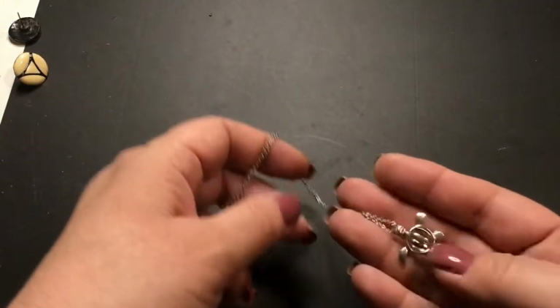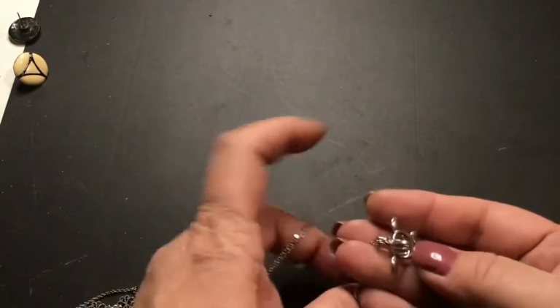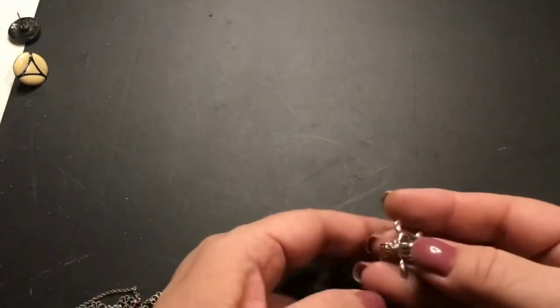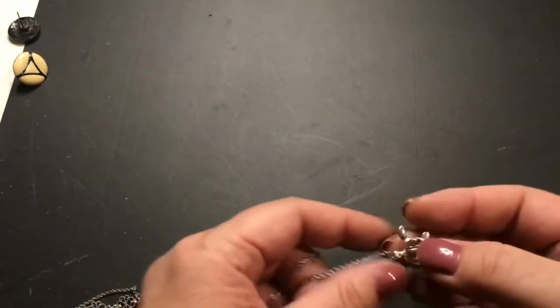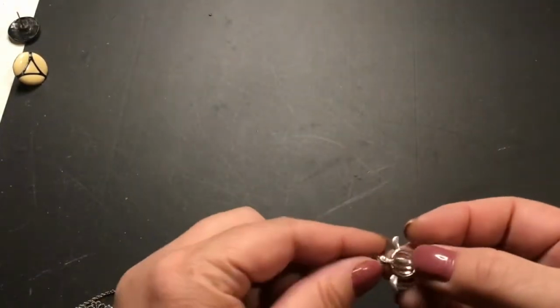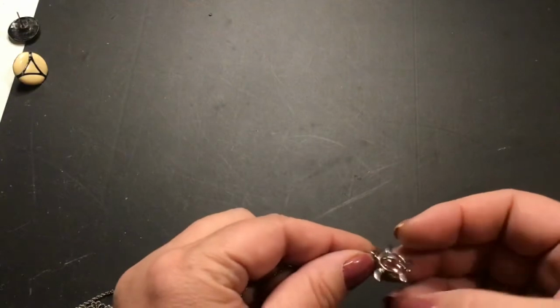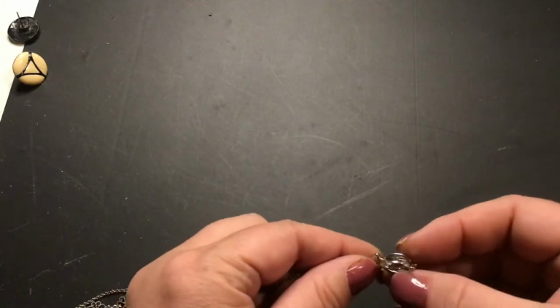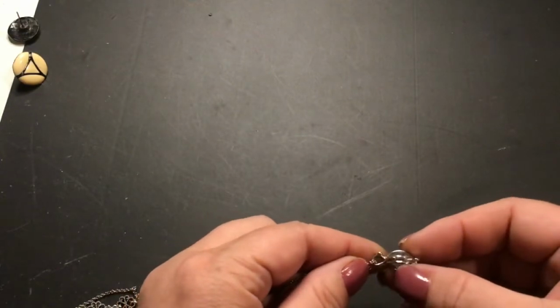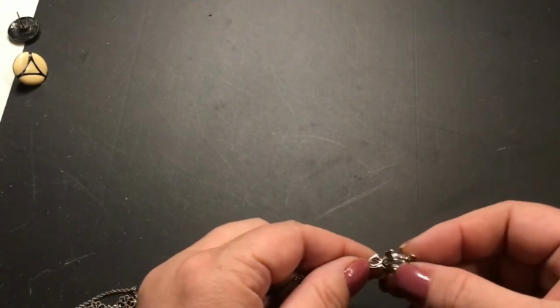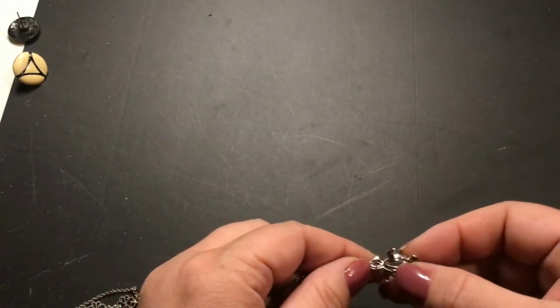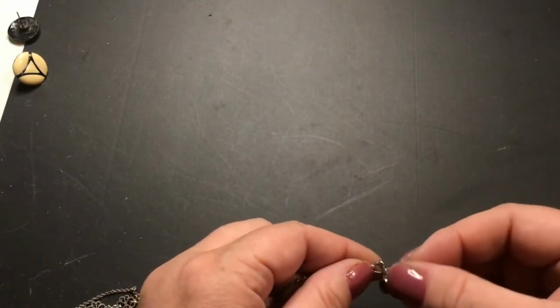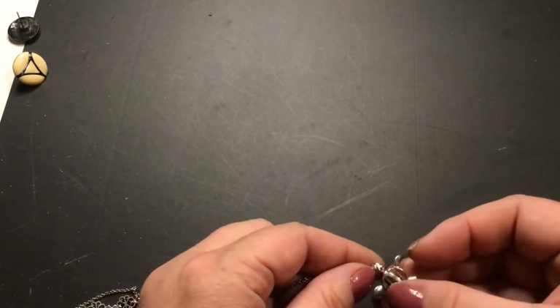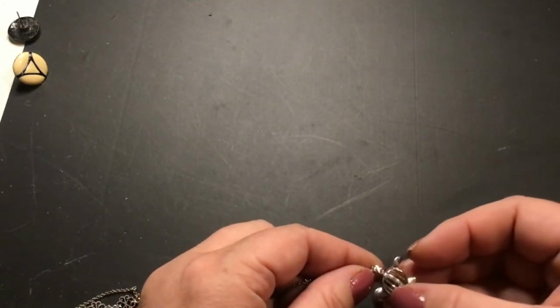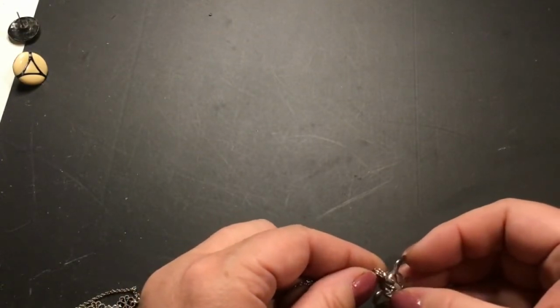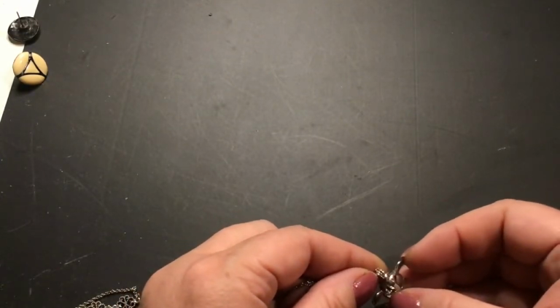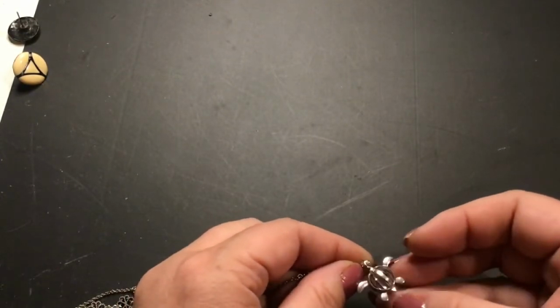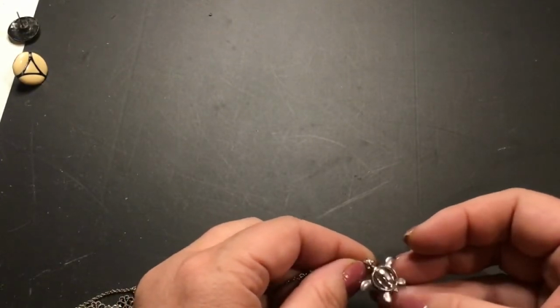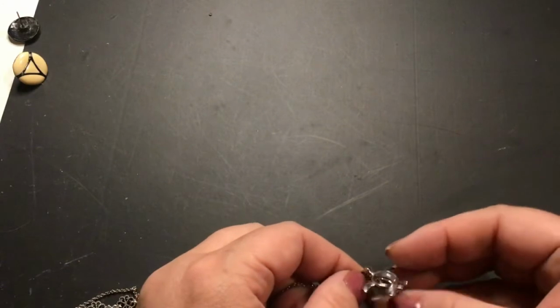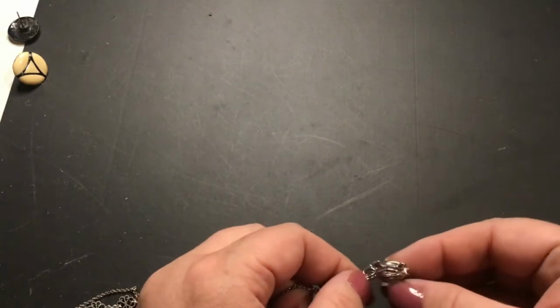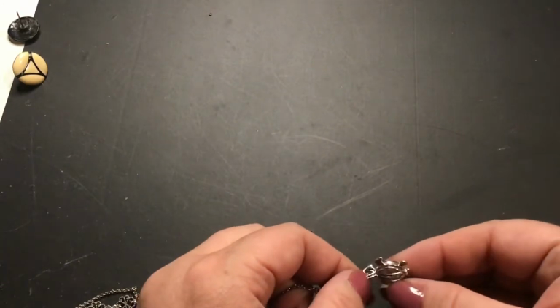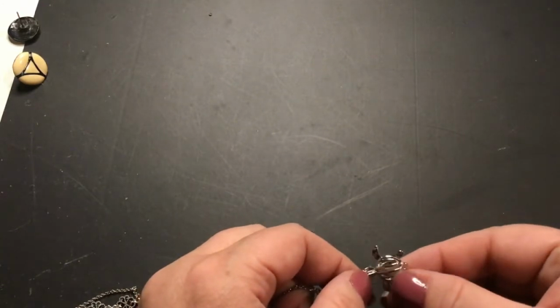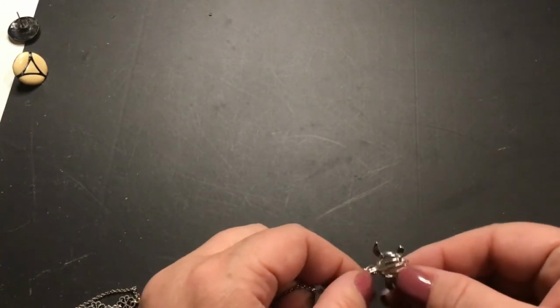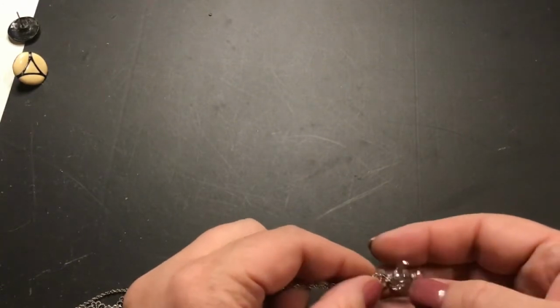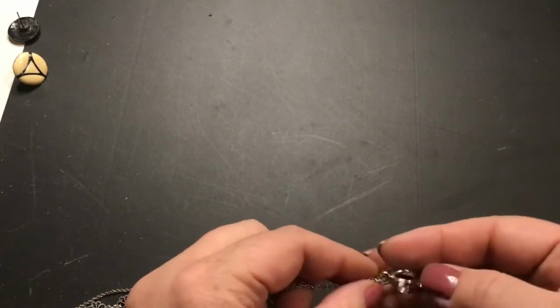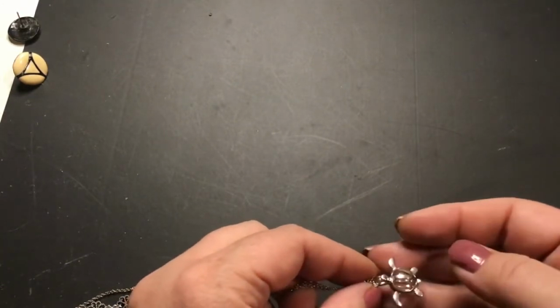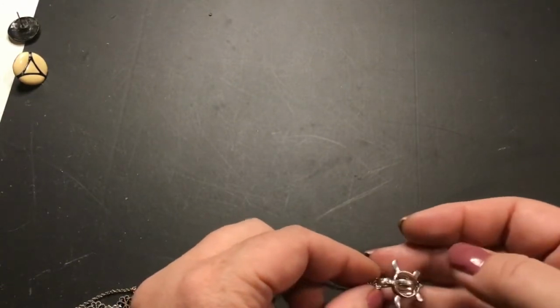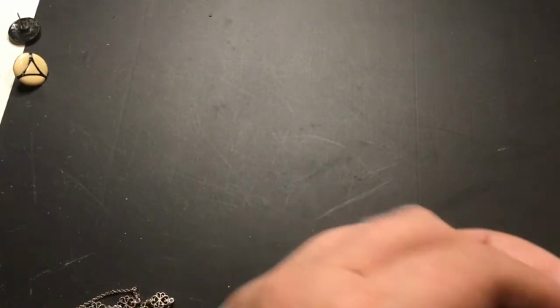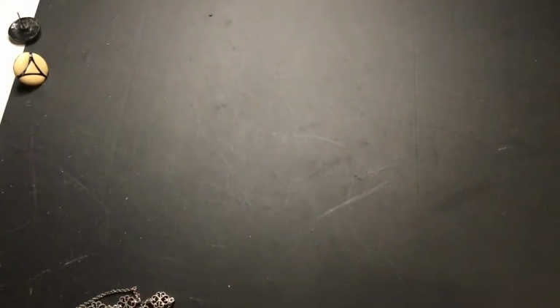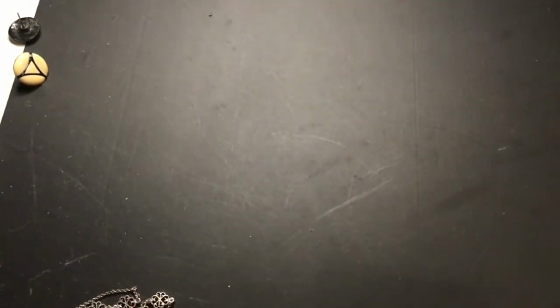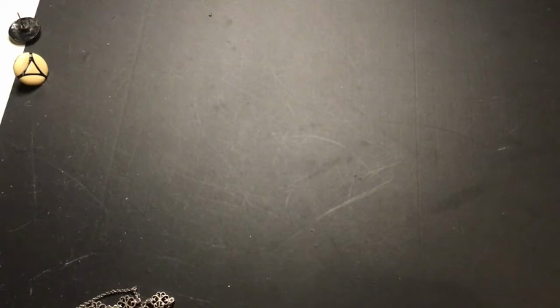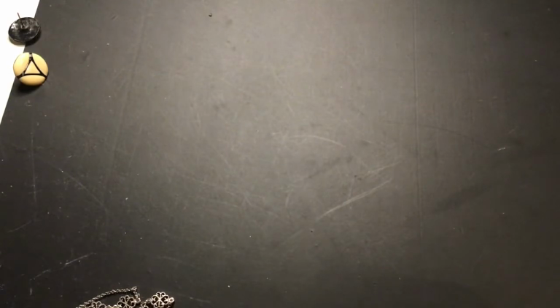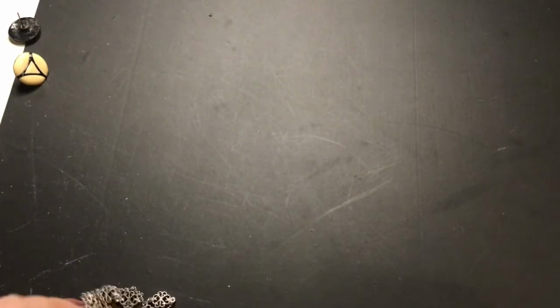There's another rhinestone at the very bottom where the clasp is. This is one of those little cages that opens — you have to take it off the chain apparently to open it, and then you put something in it, like a bead or some kind of perfumey thing.